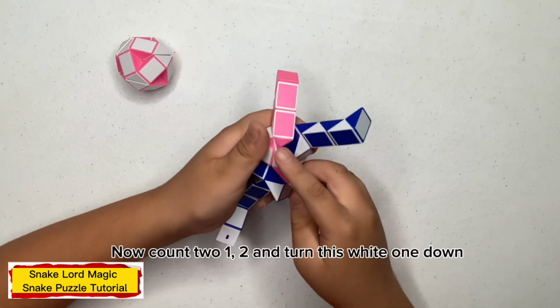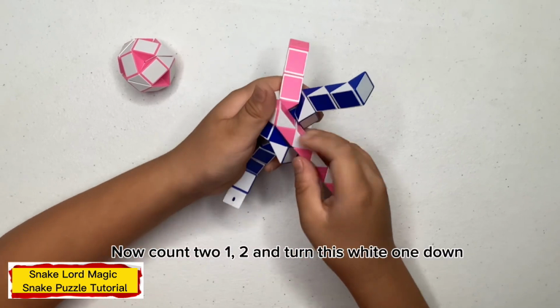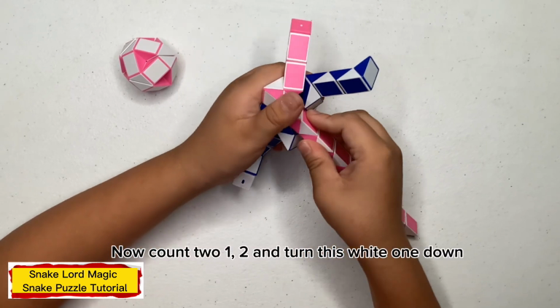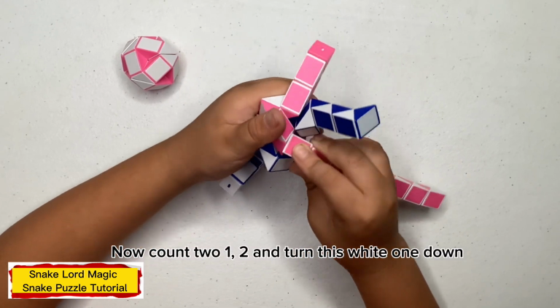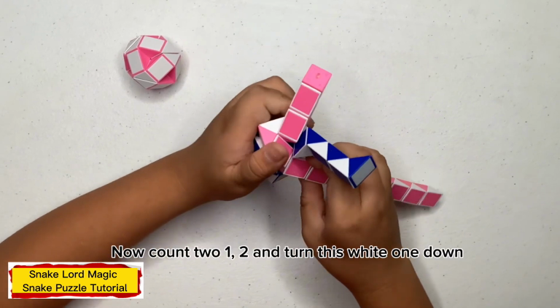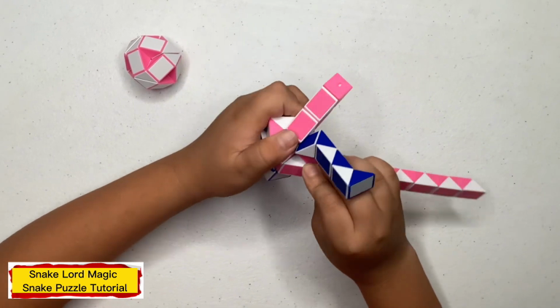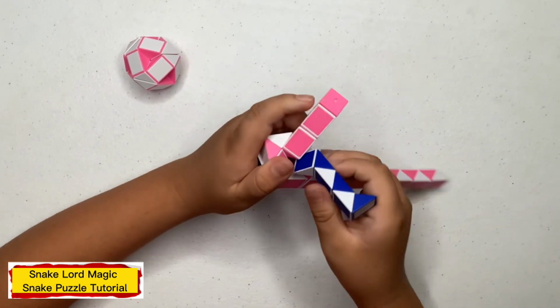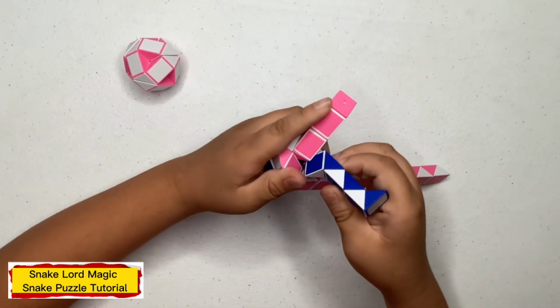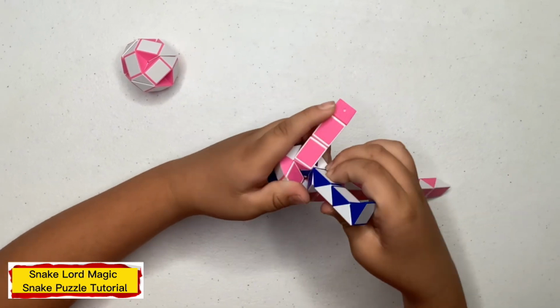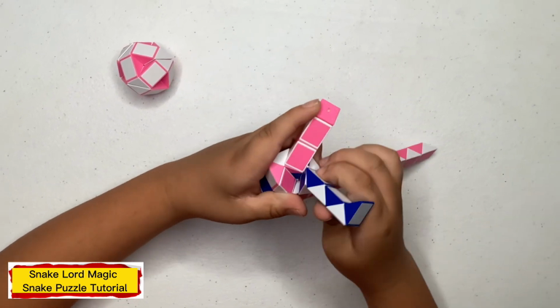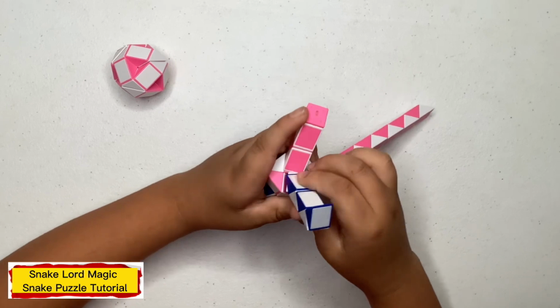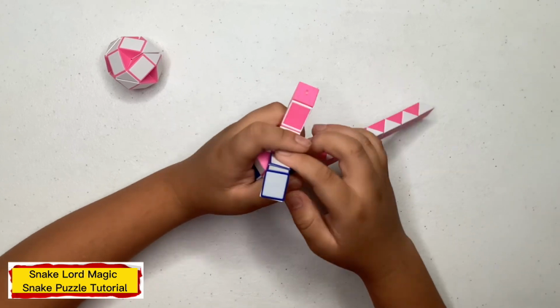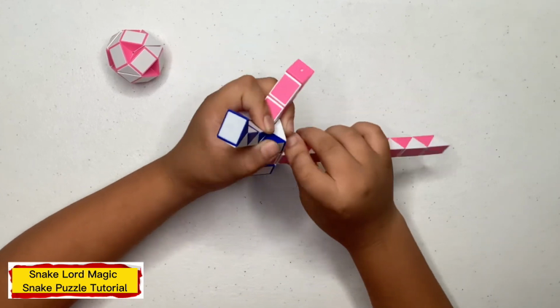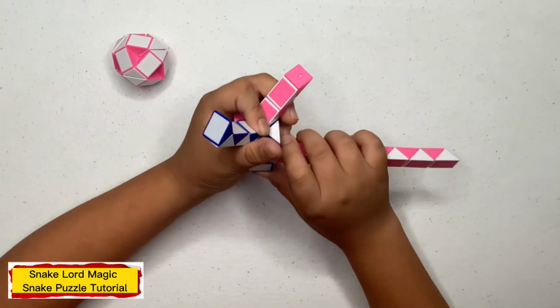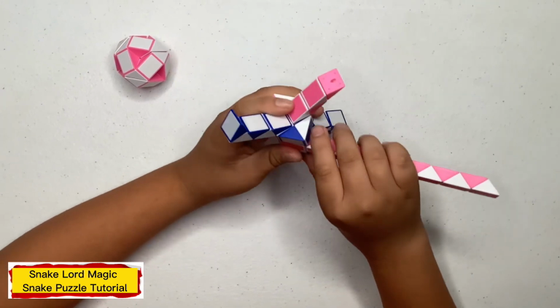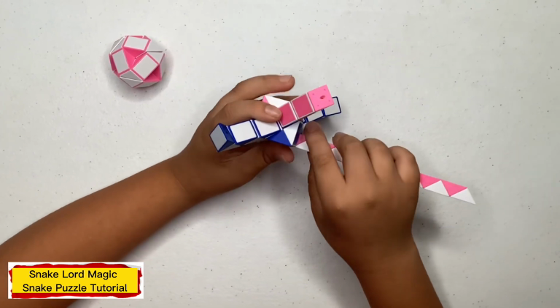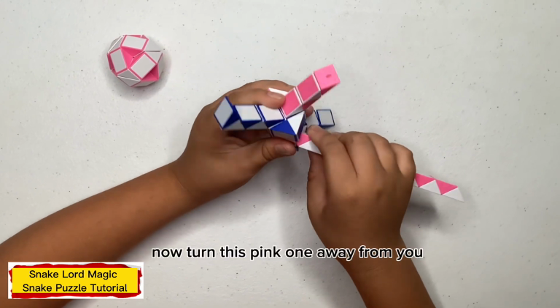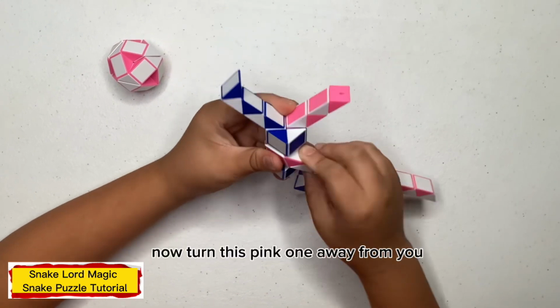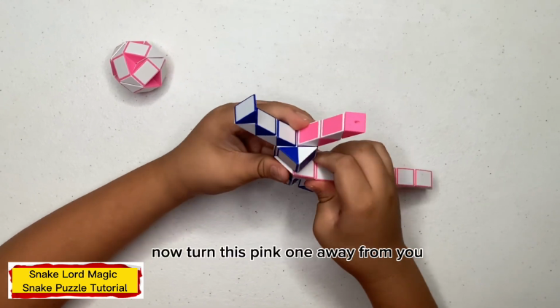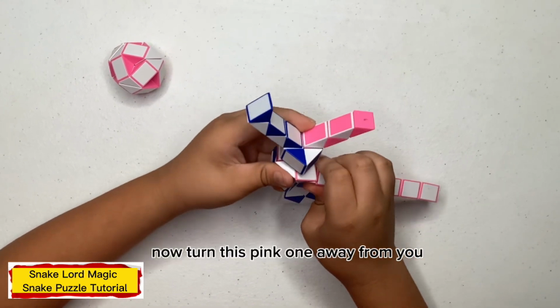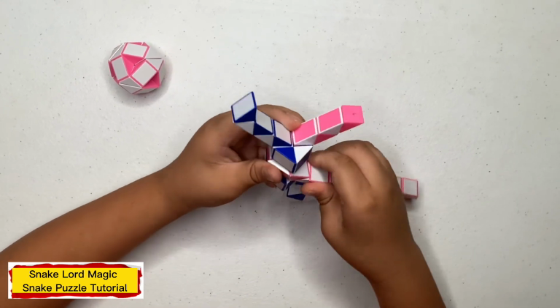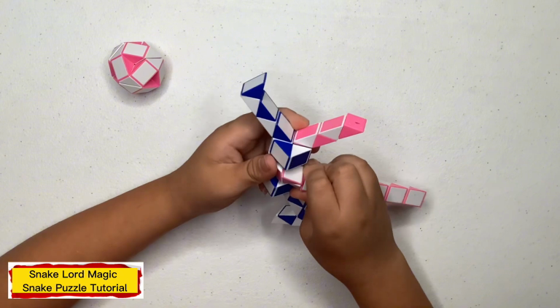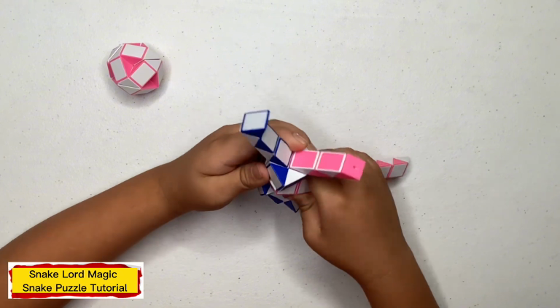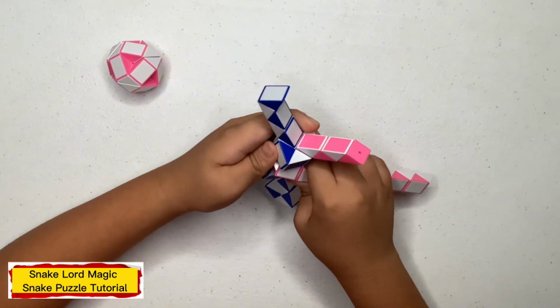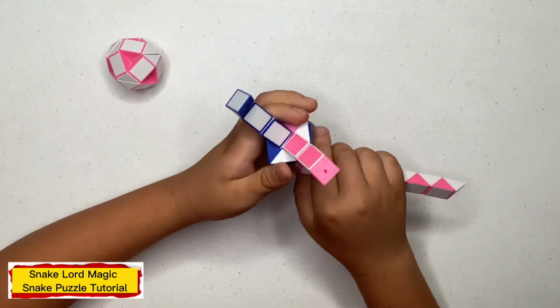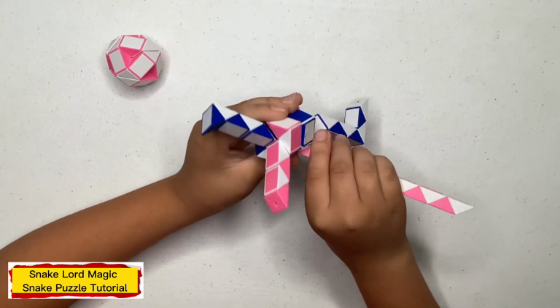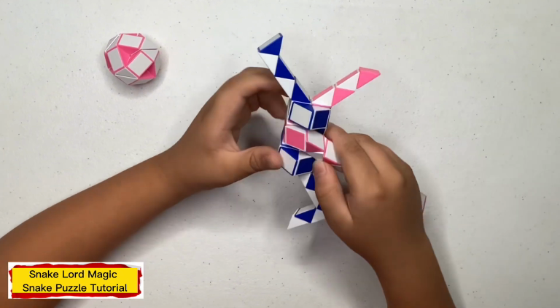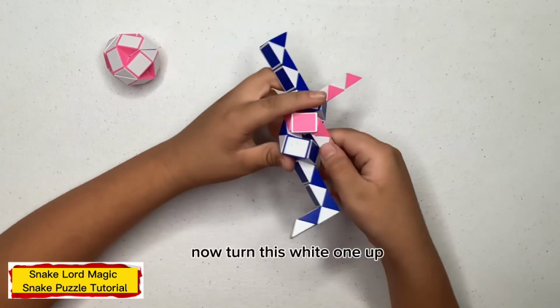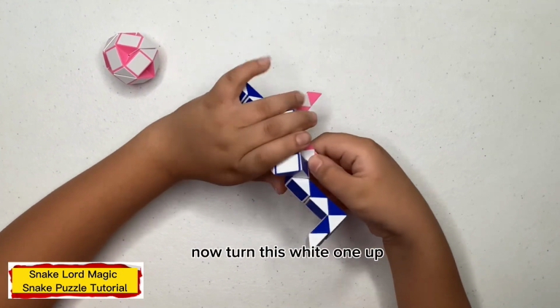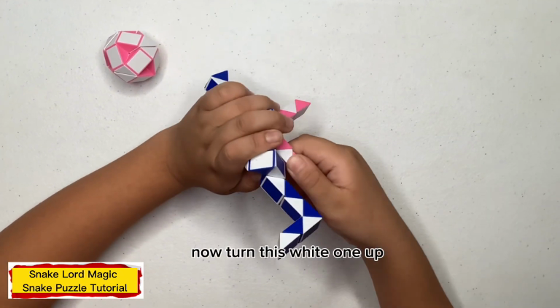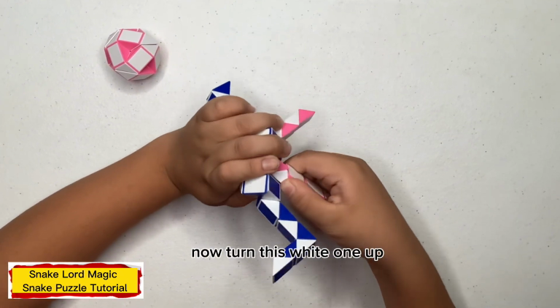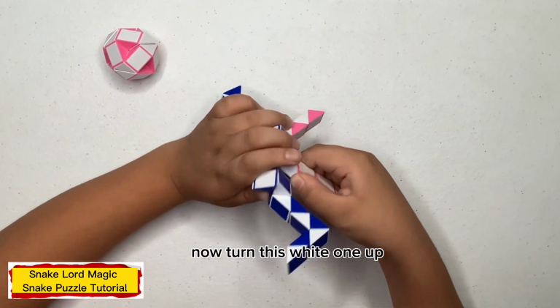Now count two: one, two, and turn this white one down. Now turn this pink one away from you.